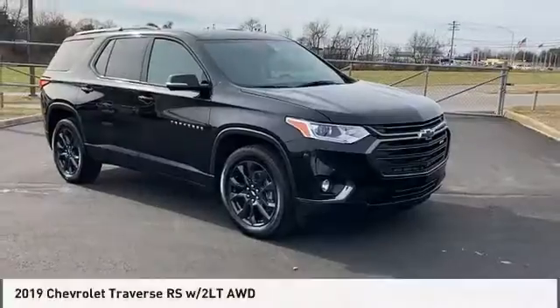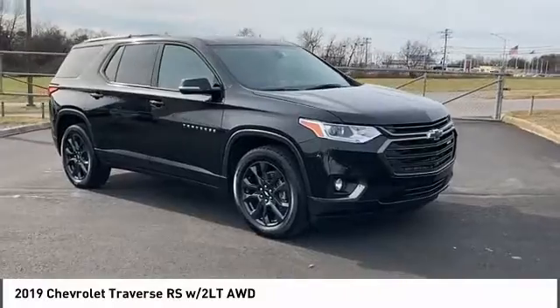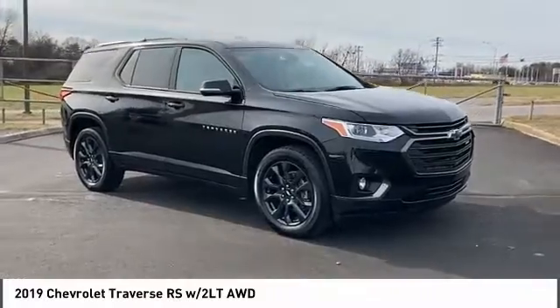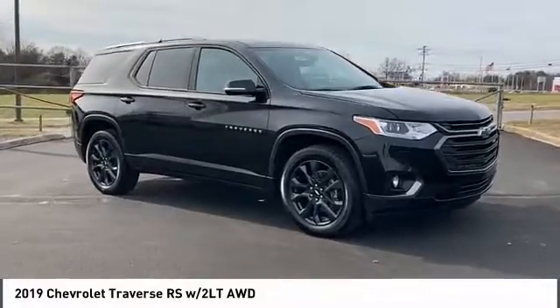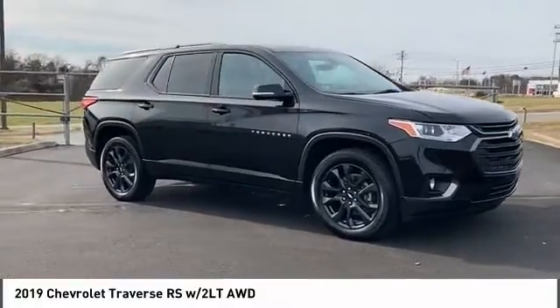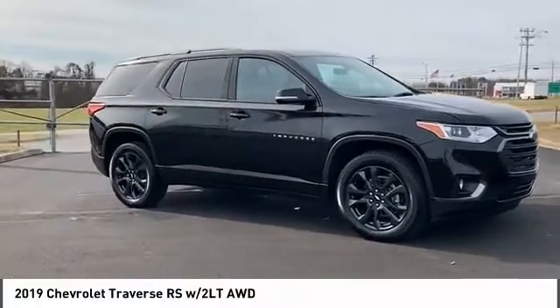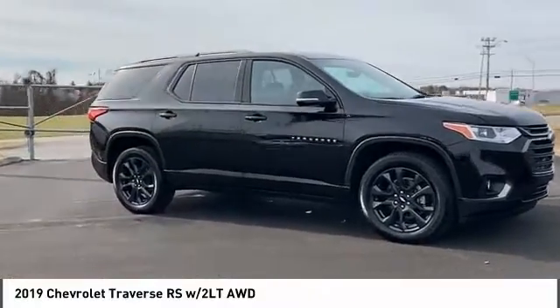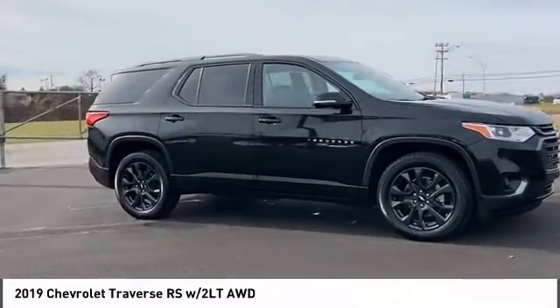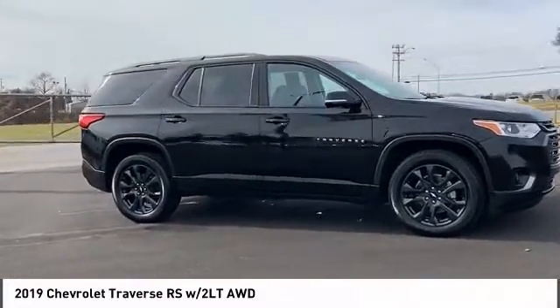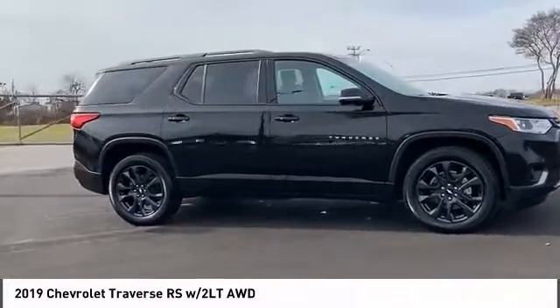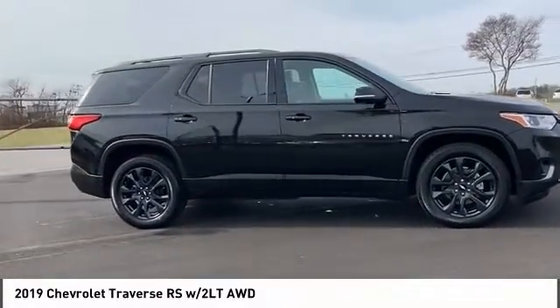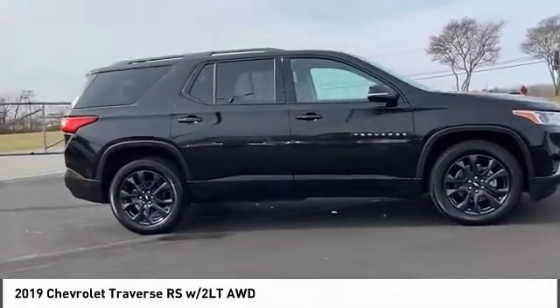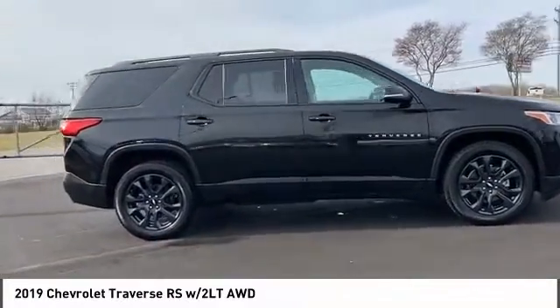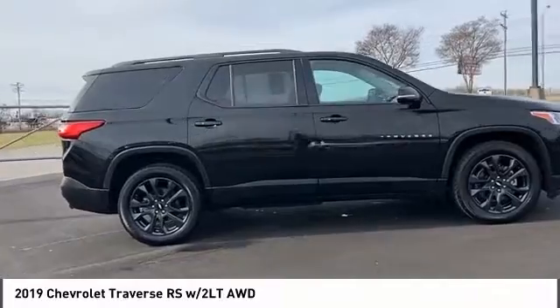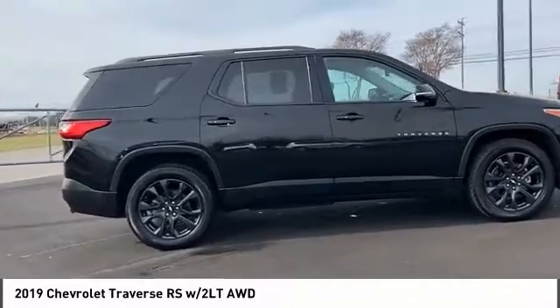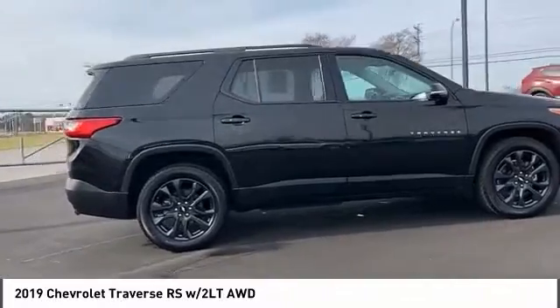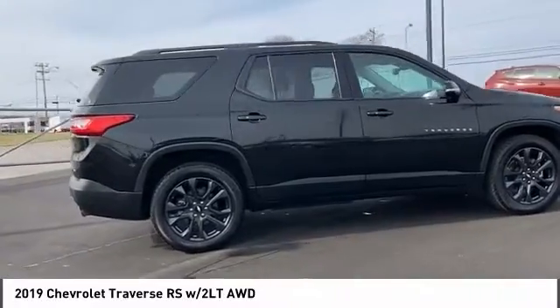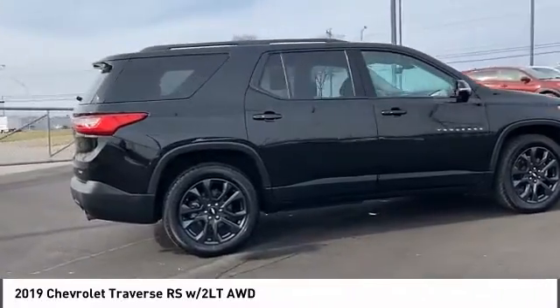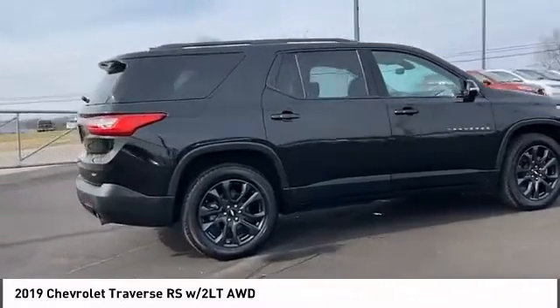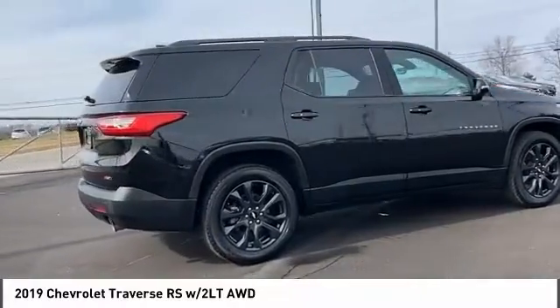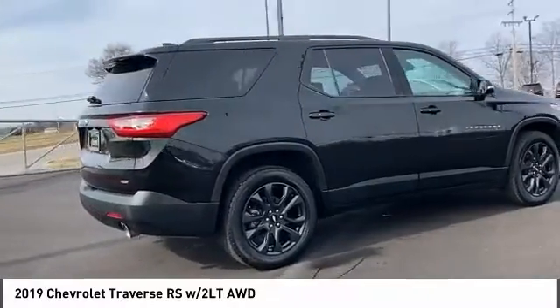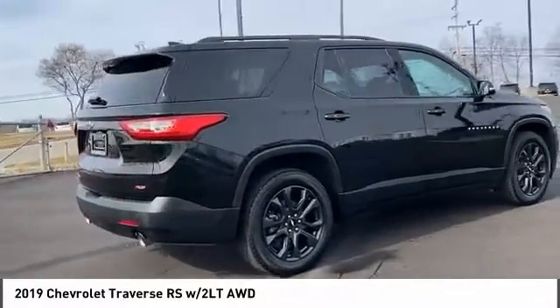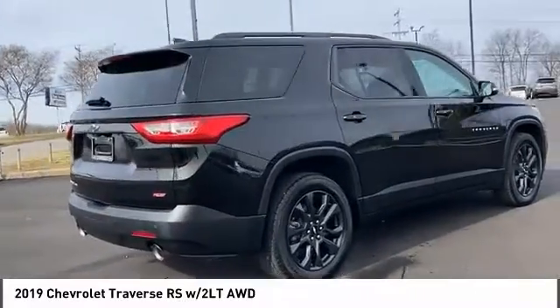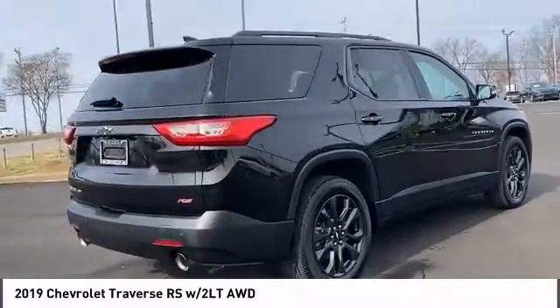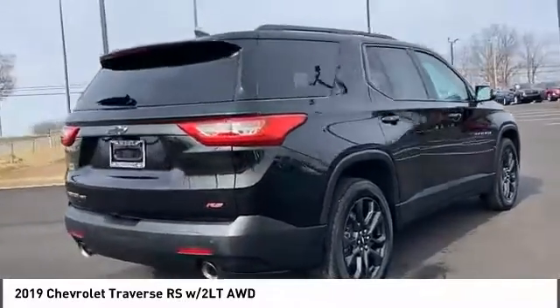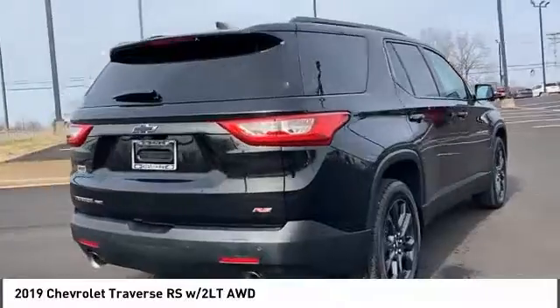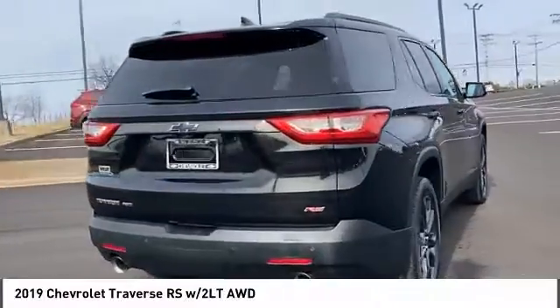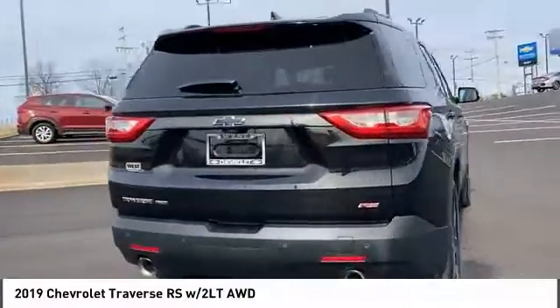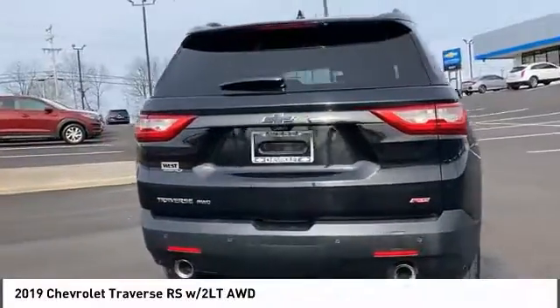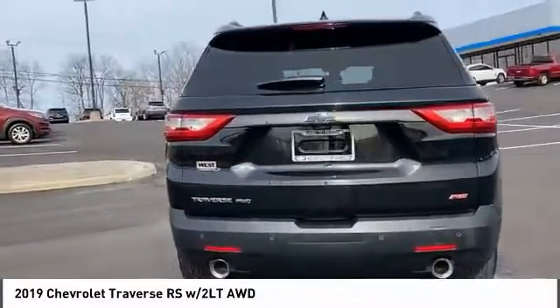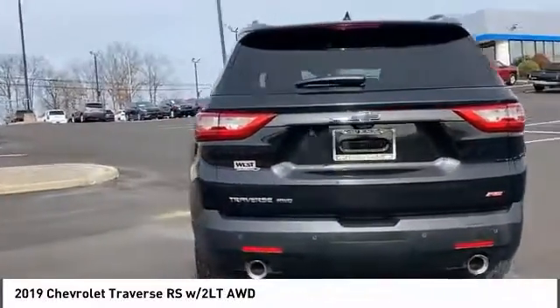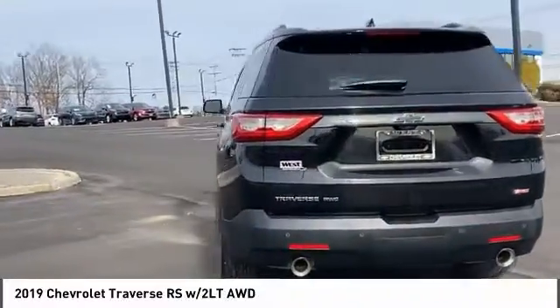Take a ride in the 2019 Traverse. The Chevy Traverse is more stylish than minivans and far more fuel and space efficient than truck-based SUVs. Crossovers like the Traverse are excellent family vehicles.